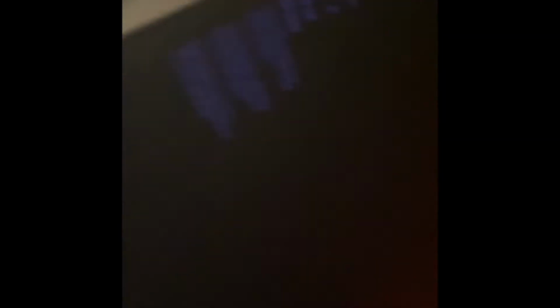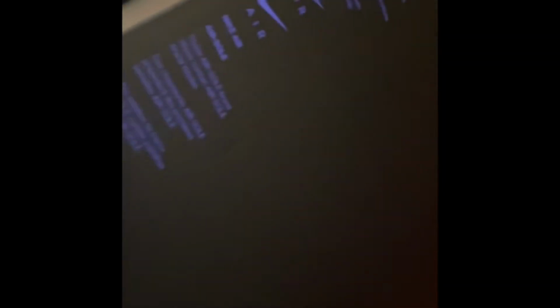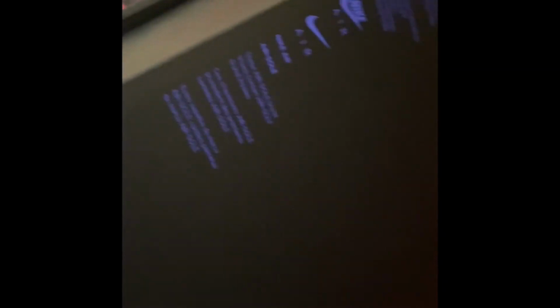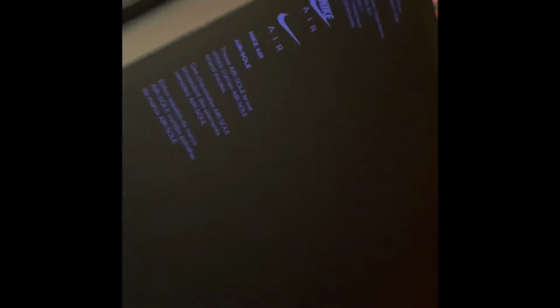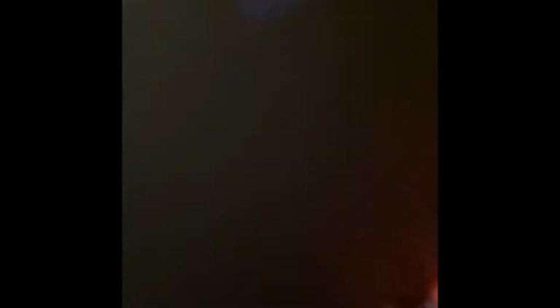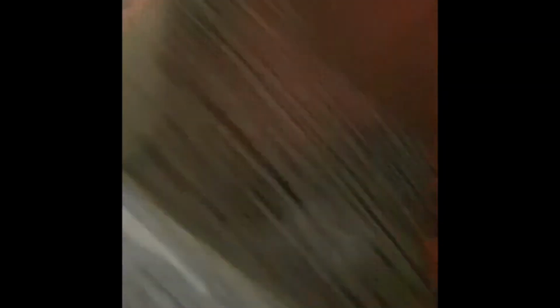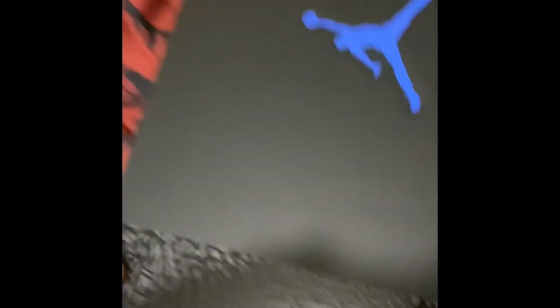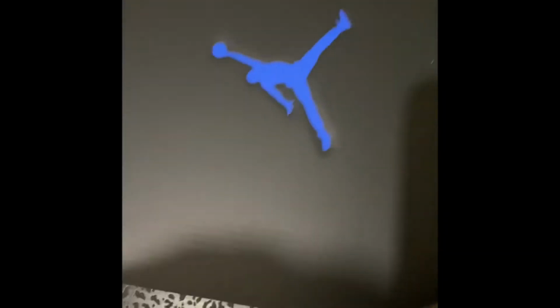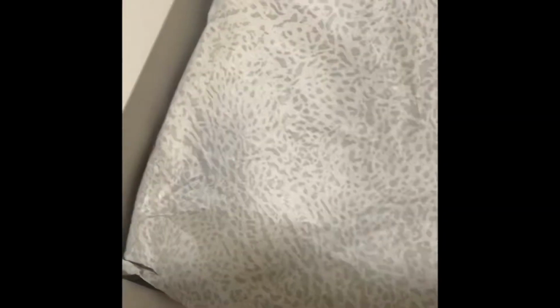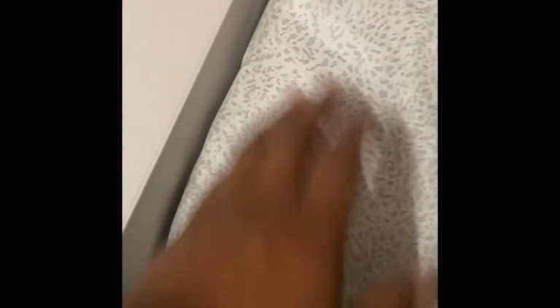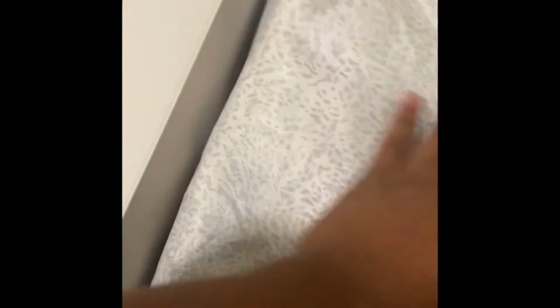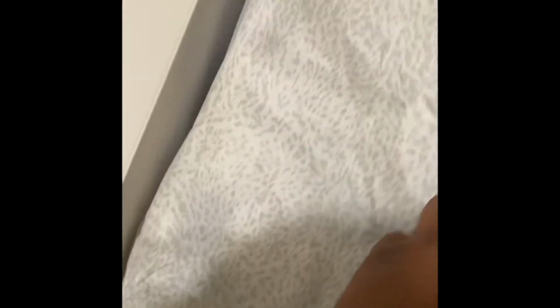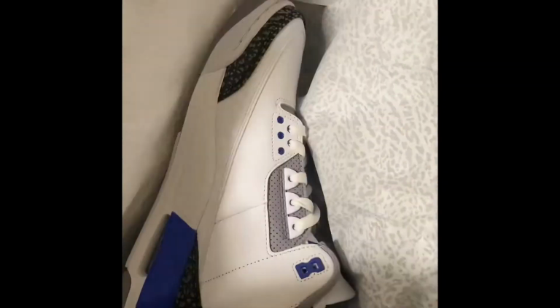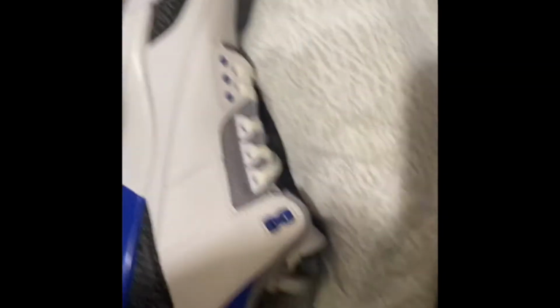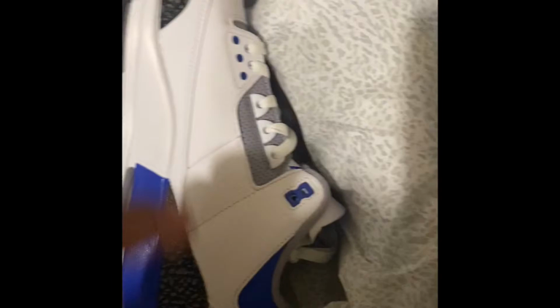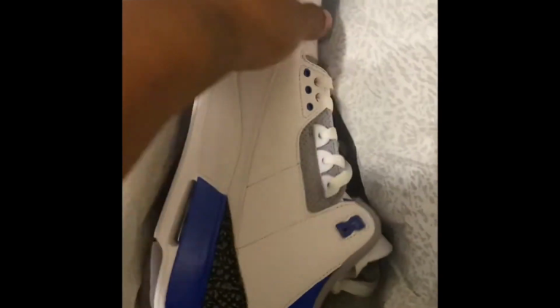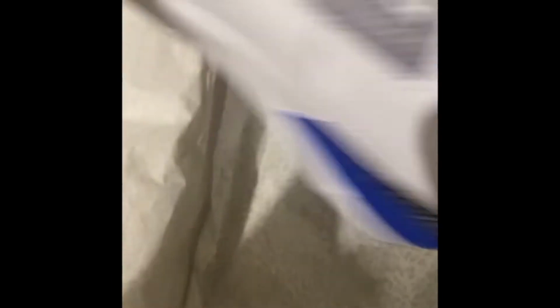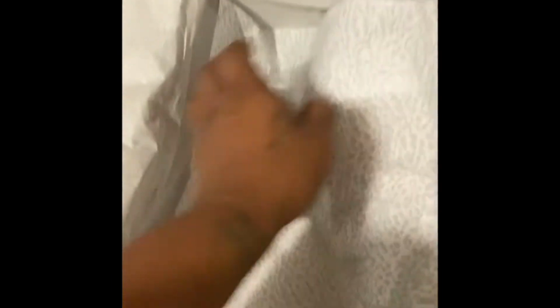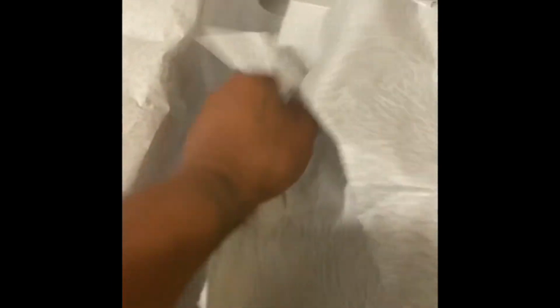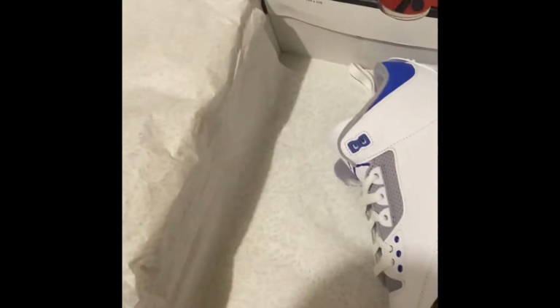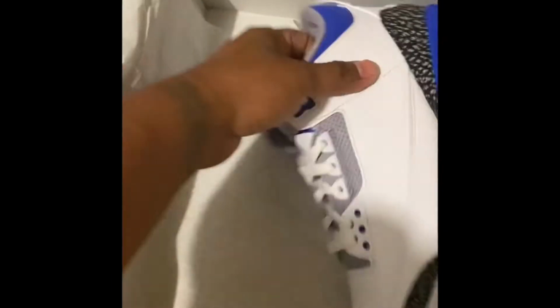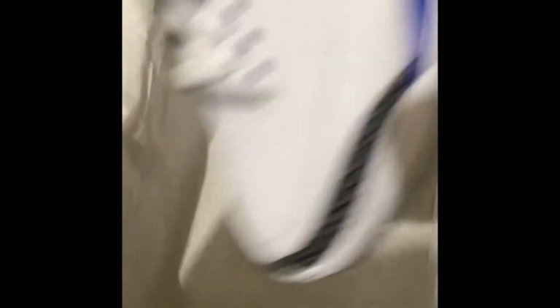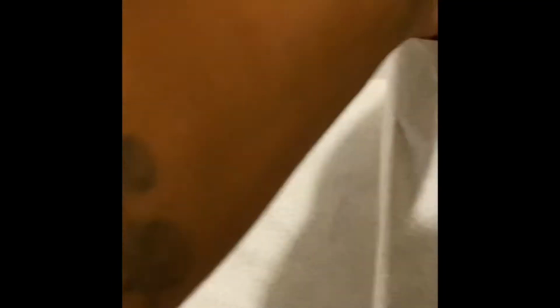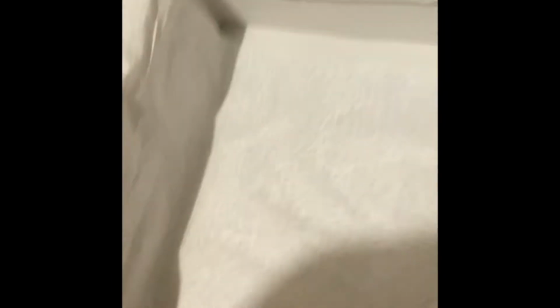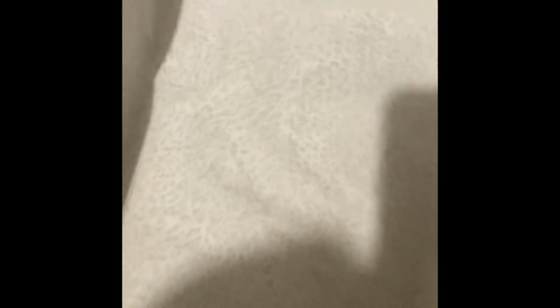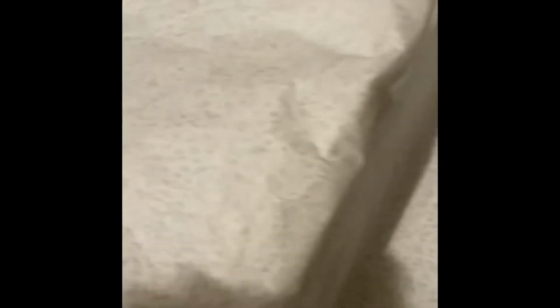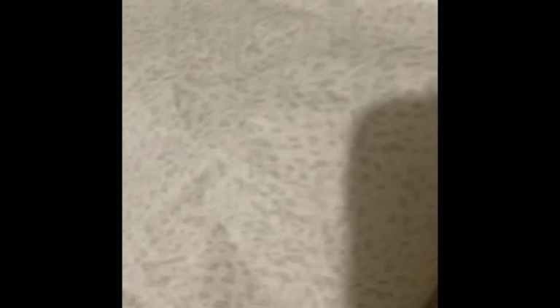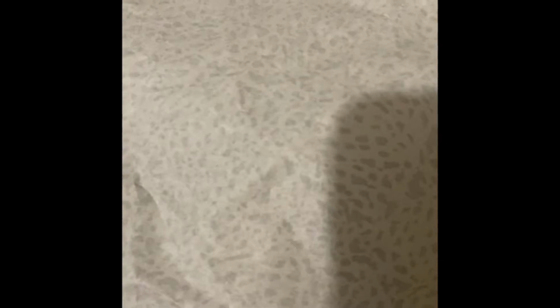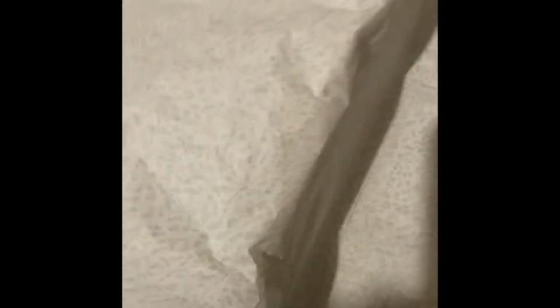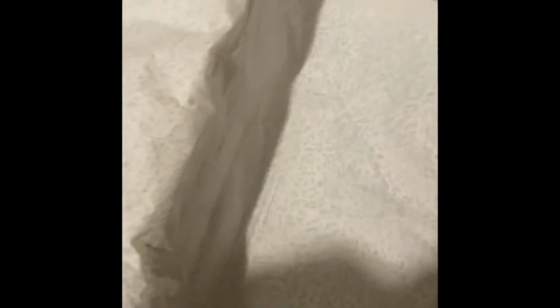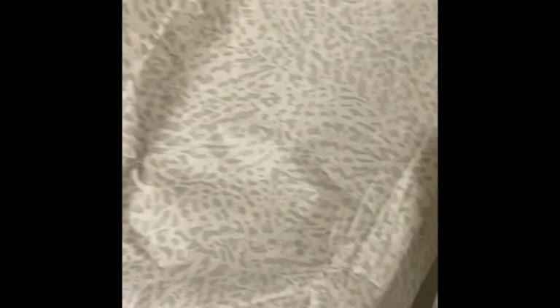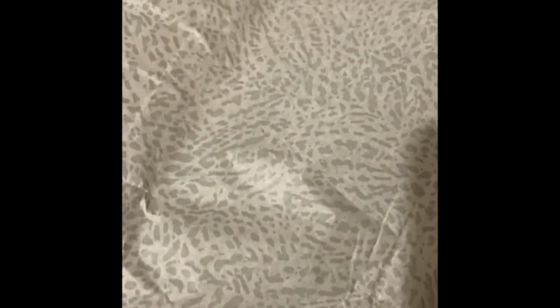Check out the back of the box. Check out the print — got that elephant skin print.